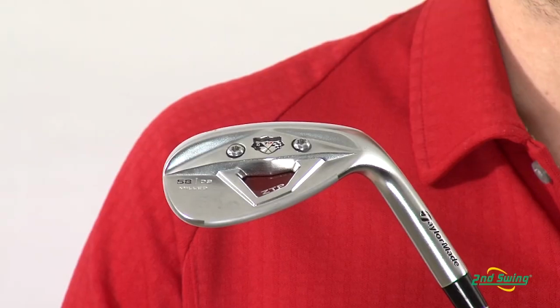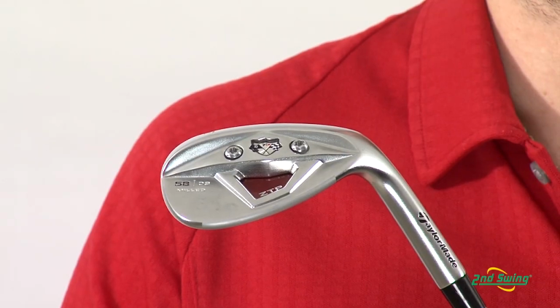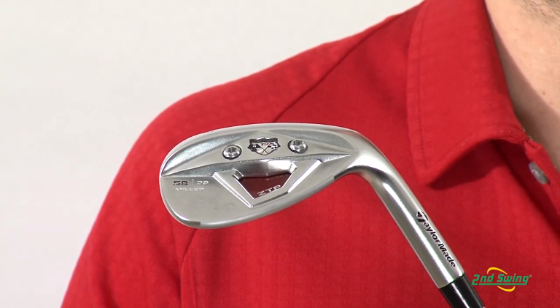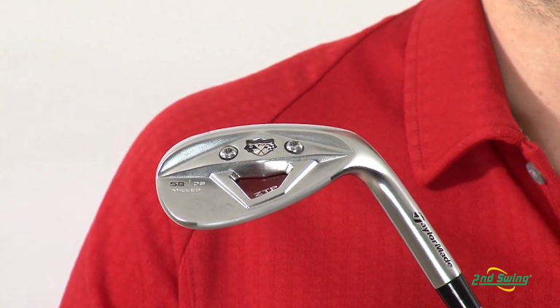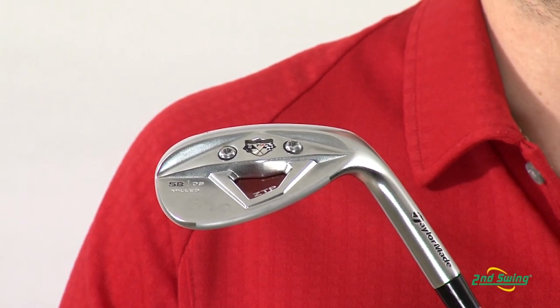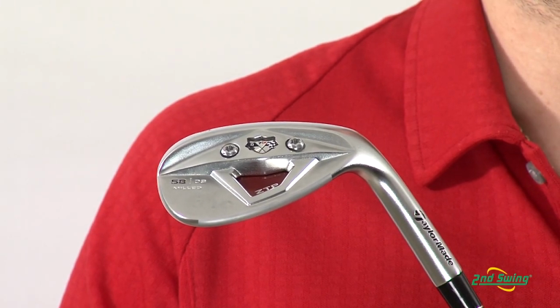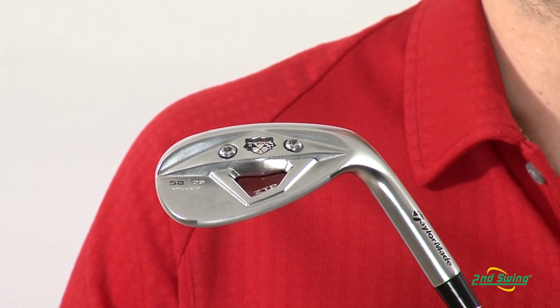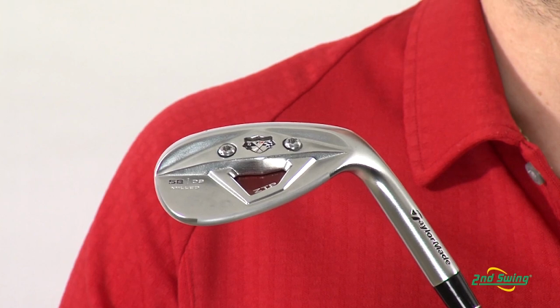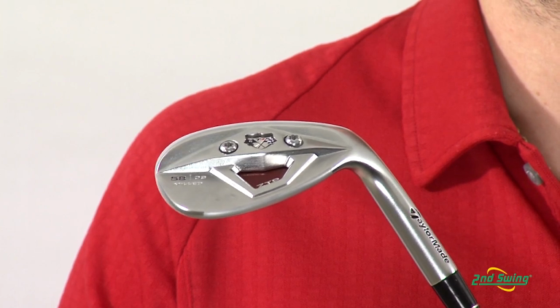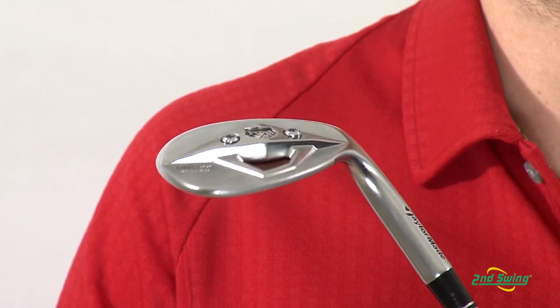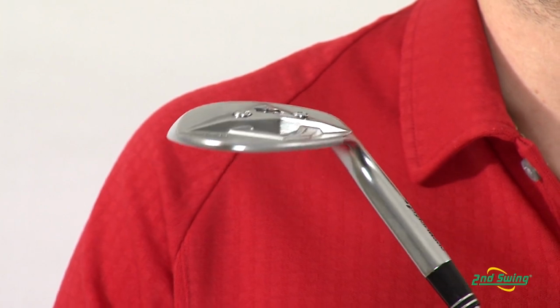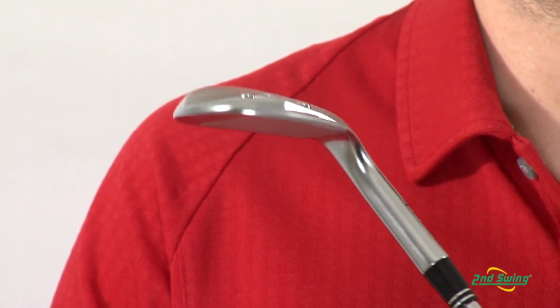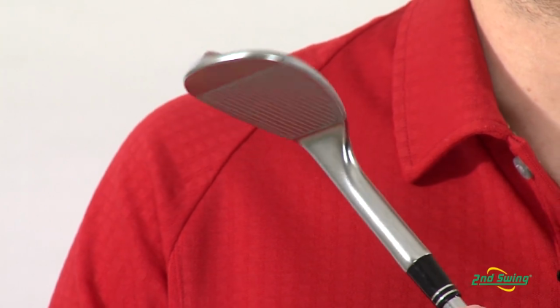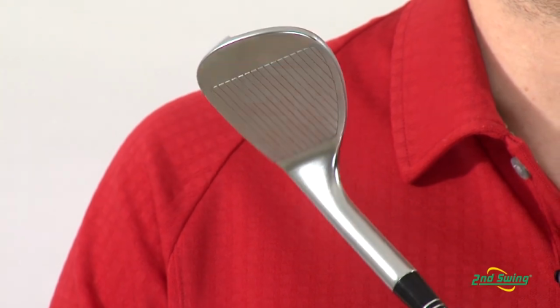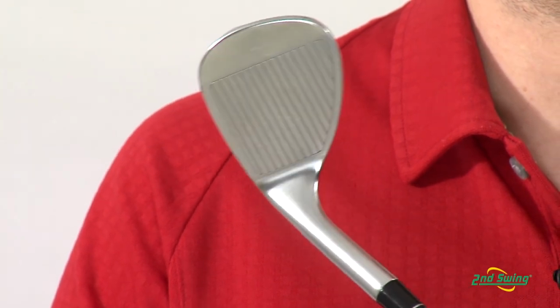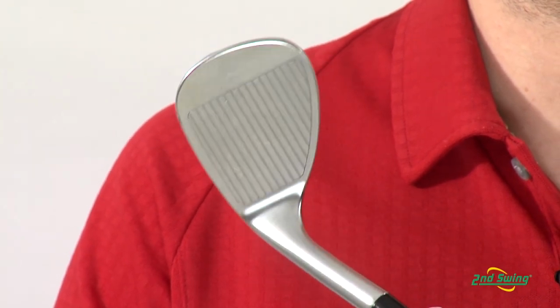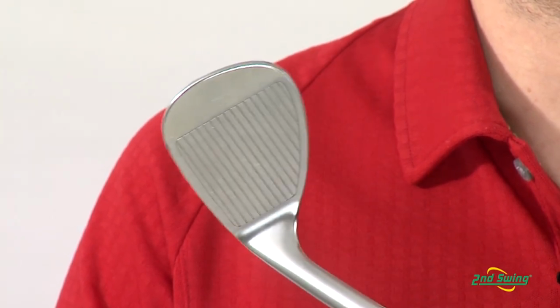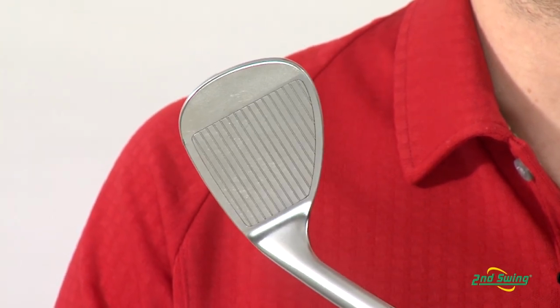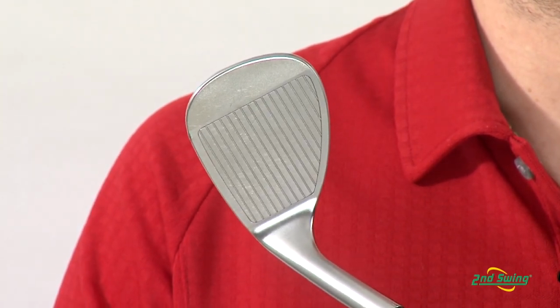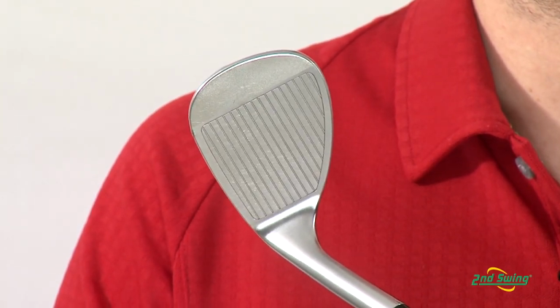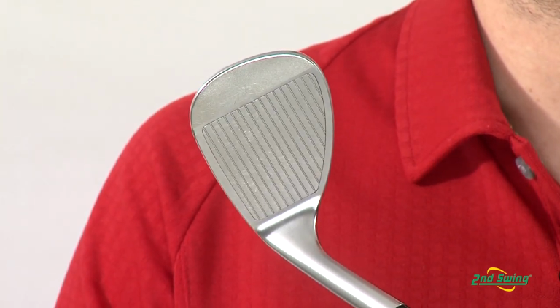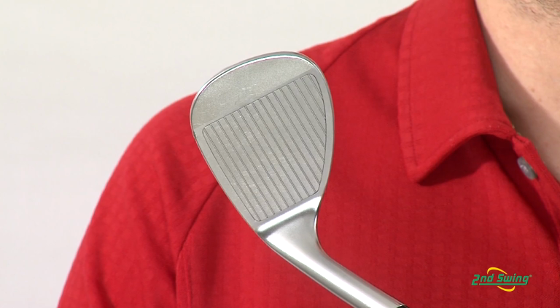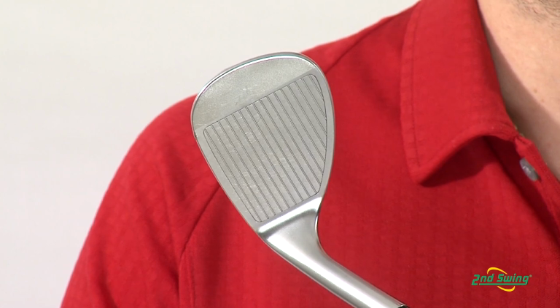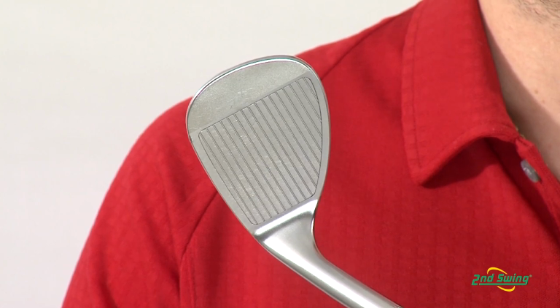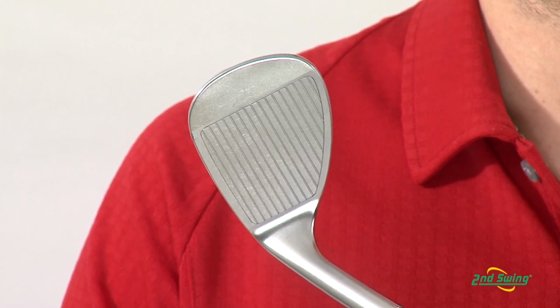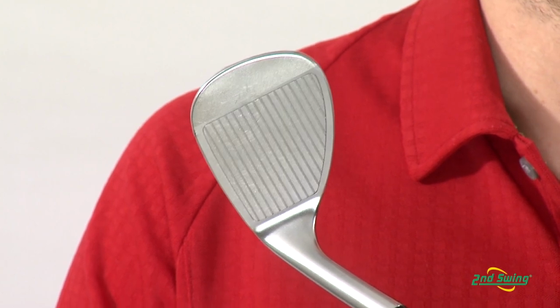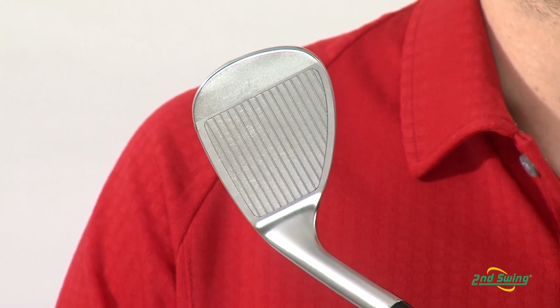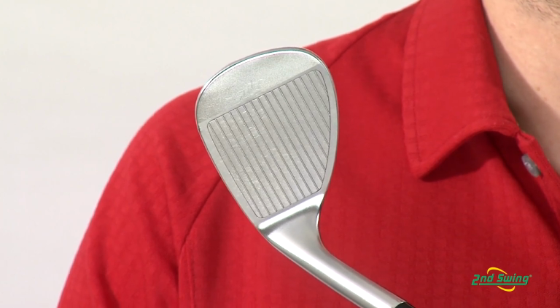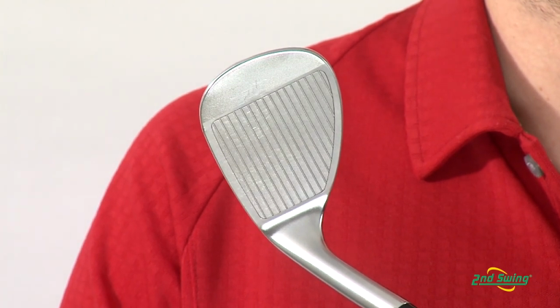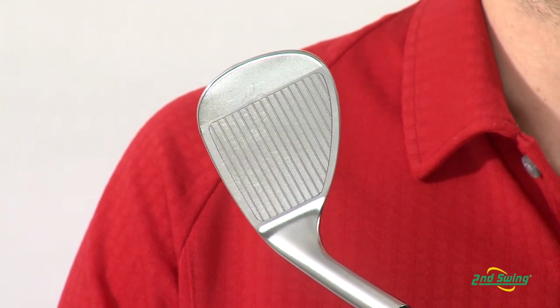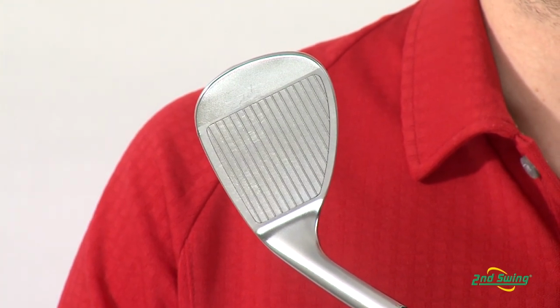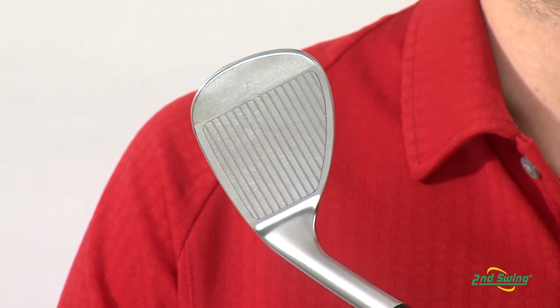With TaylorMade's XFT wedges, they have made it in the traditional teardrop shape, so no matter what wedges you've played before, this is going to look and feel and play exactly like you've known for years.